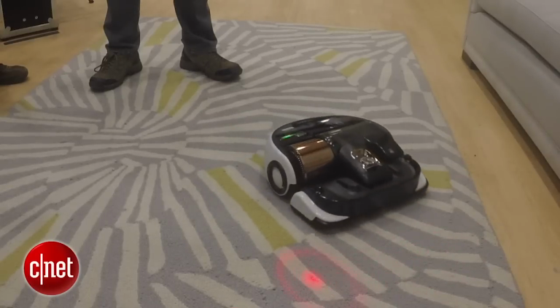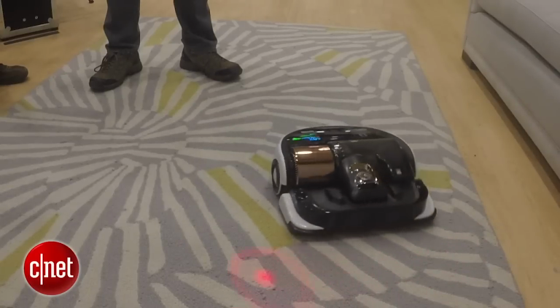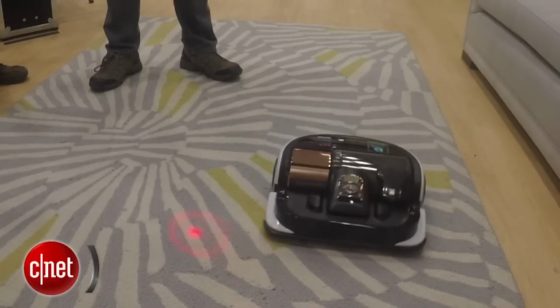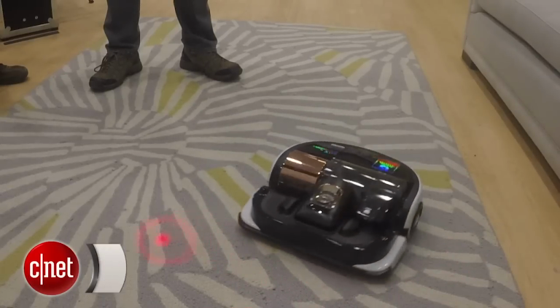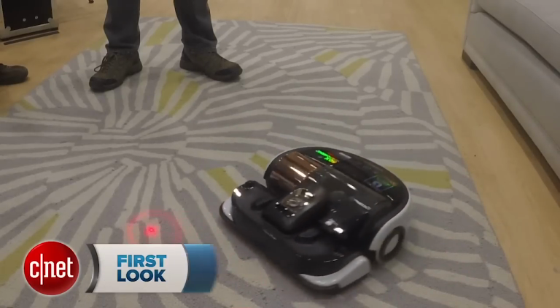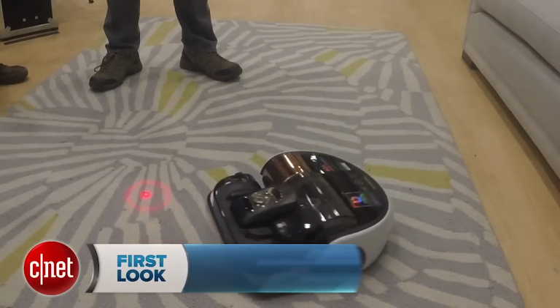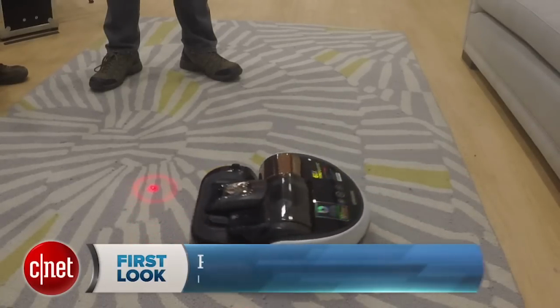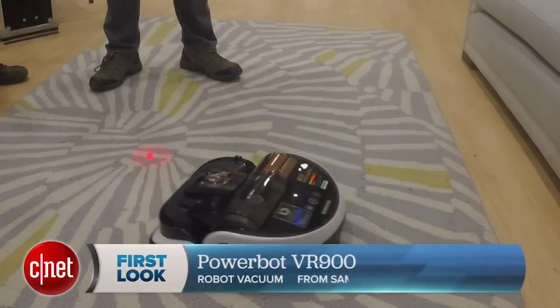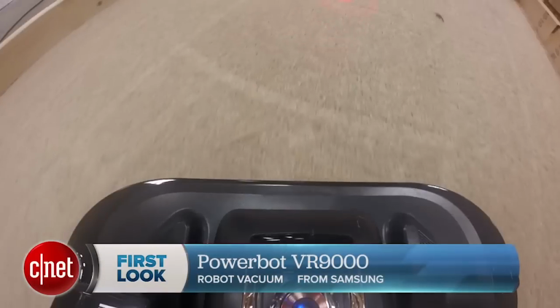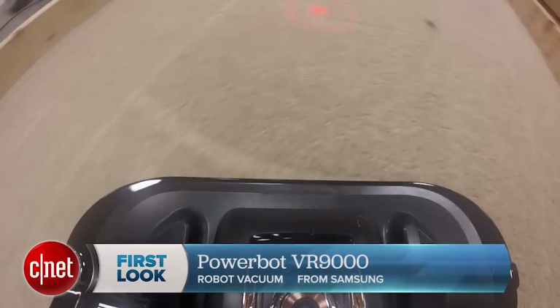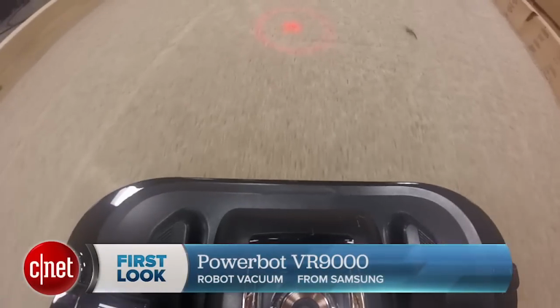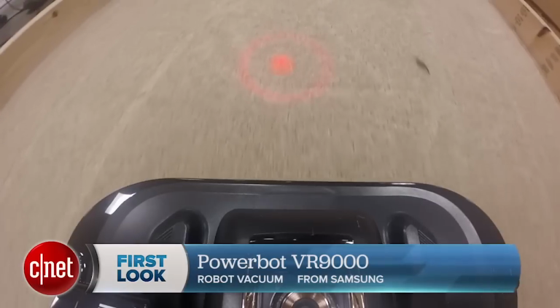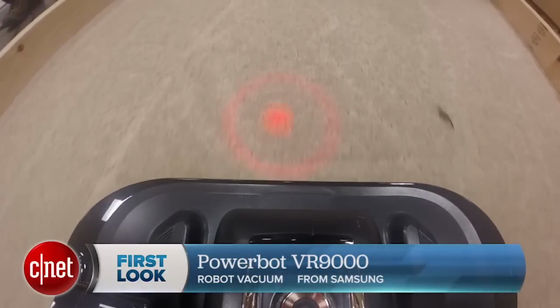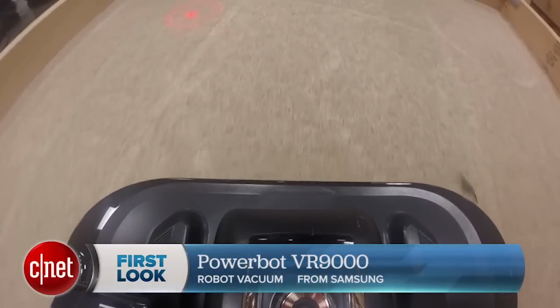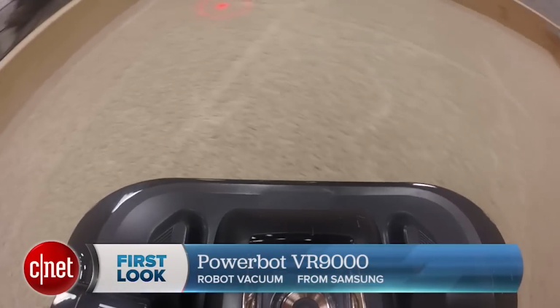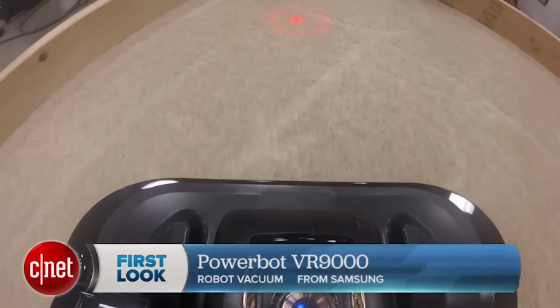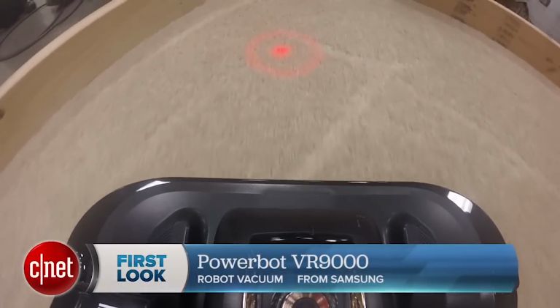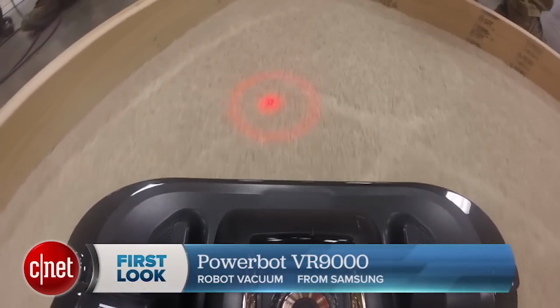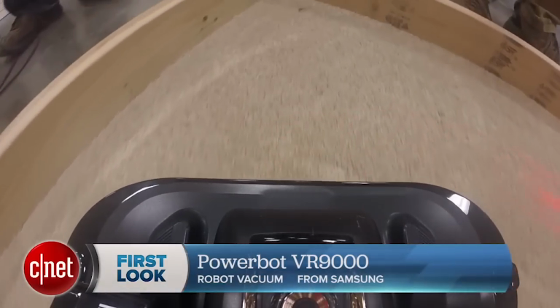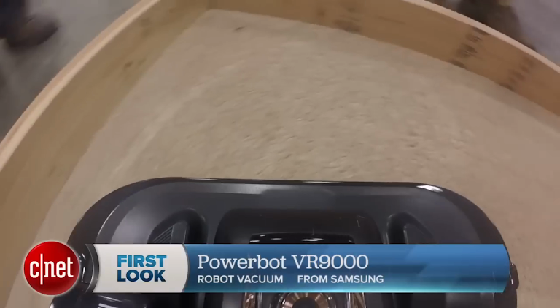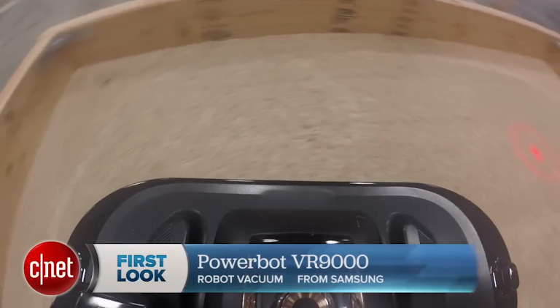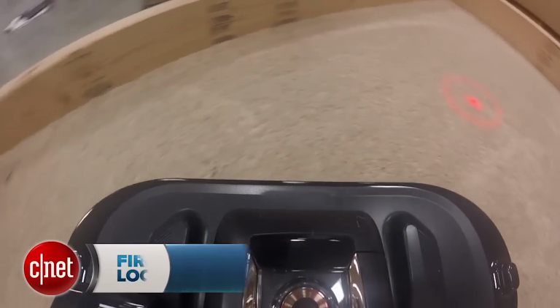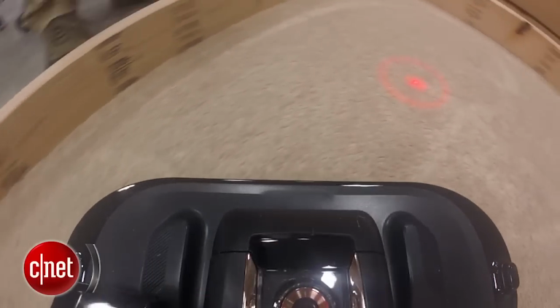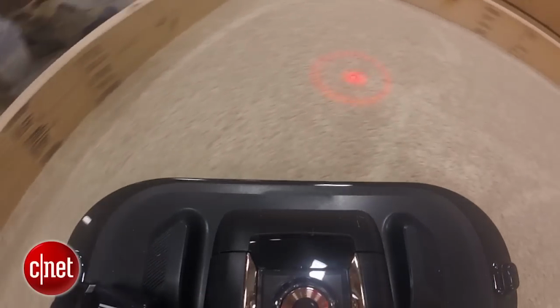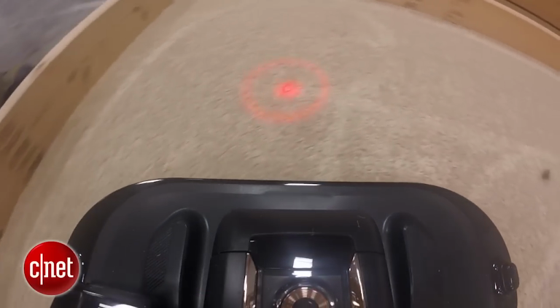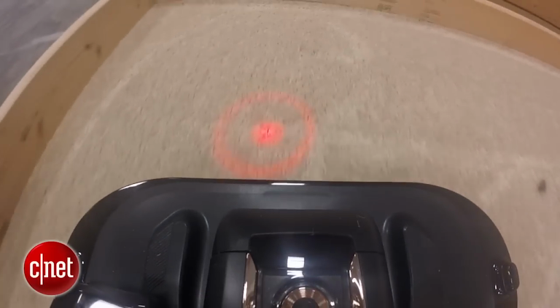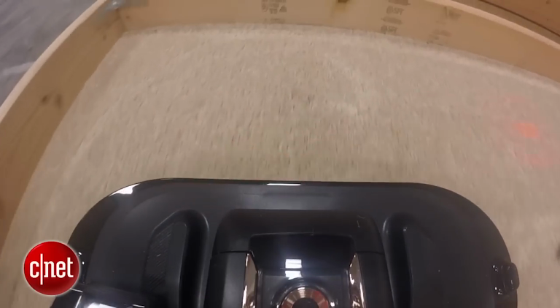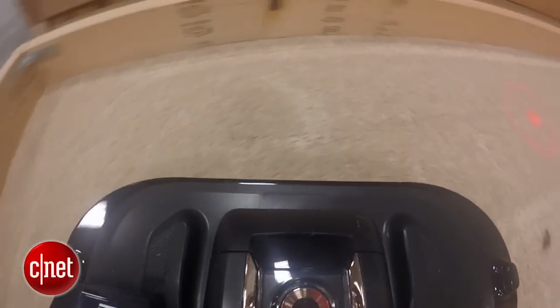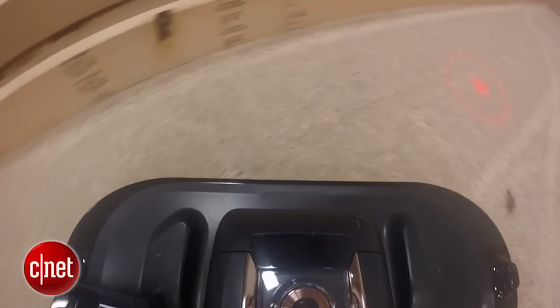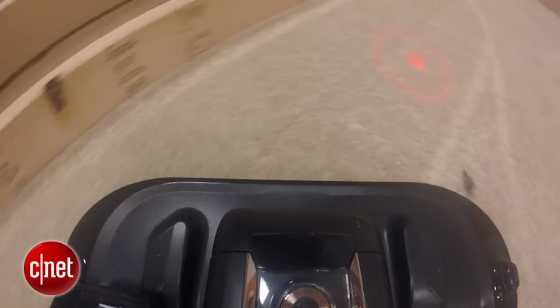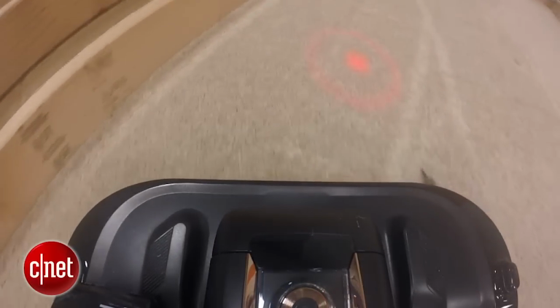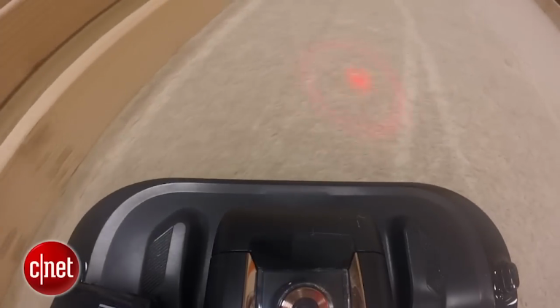You can also navigate the PowerBot using the remote. You can steer it manually like a toy car, or you can shine this laser dot on the floor and tell the robot vacuum where you want it to go. It can track that dot and go right to it. That's a cool feature — it might be helpful if you have a specific spill that you want the robot vacuum to address.